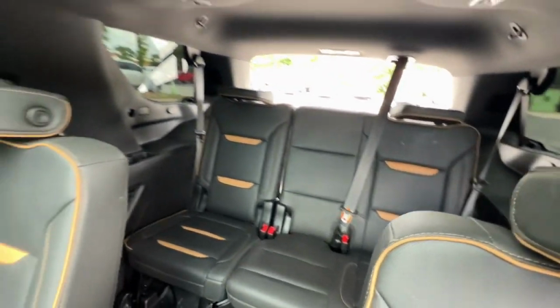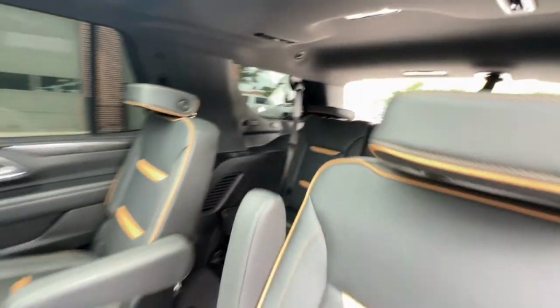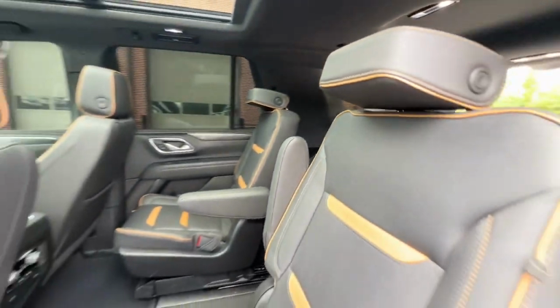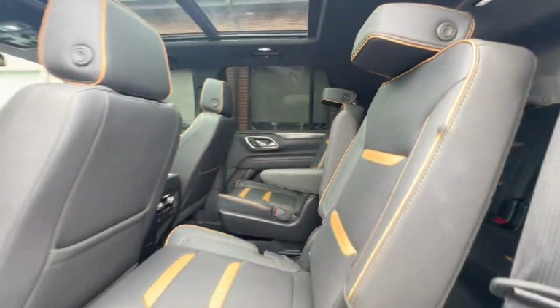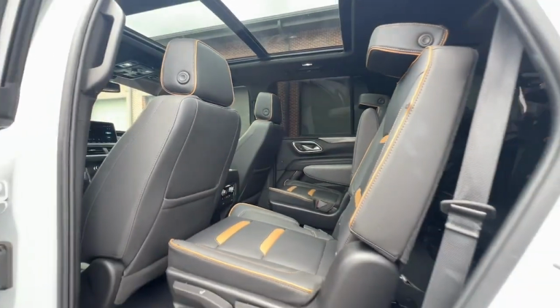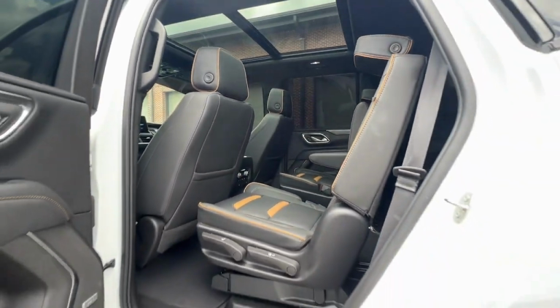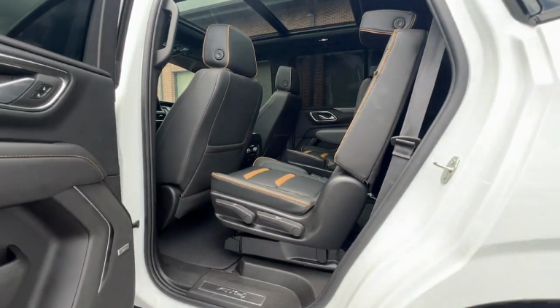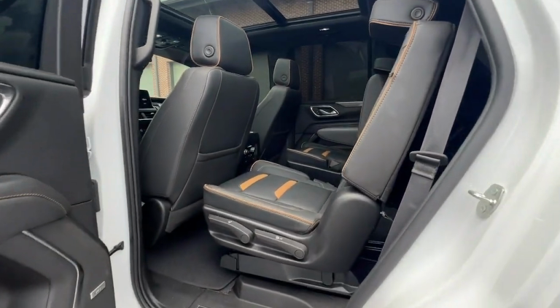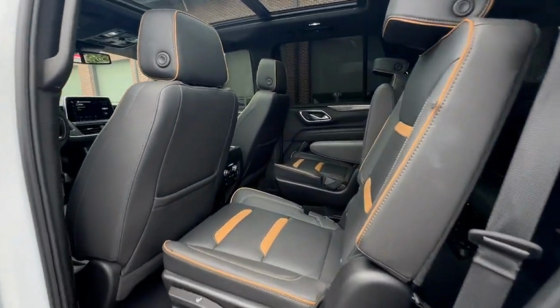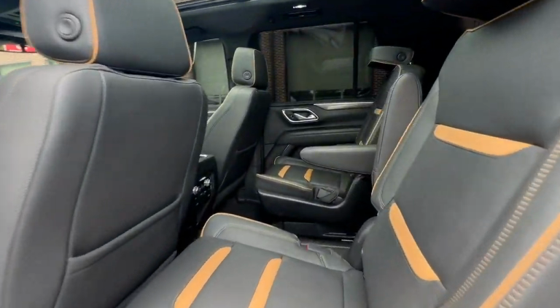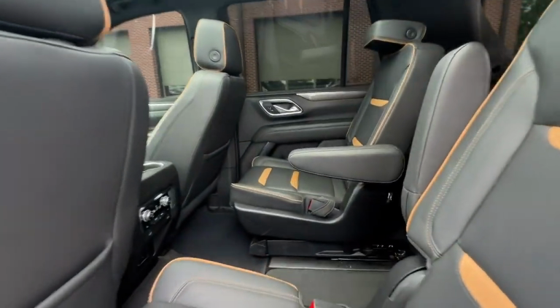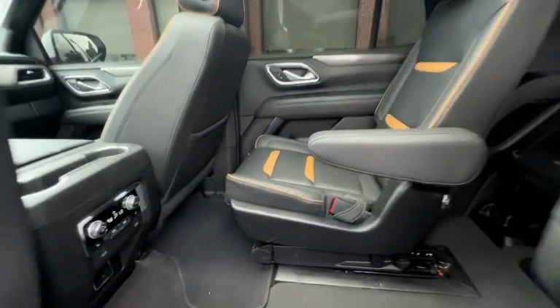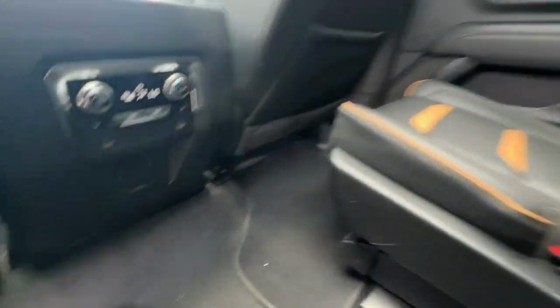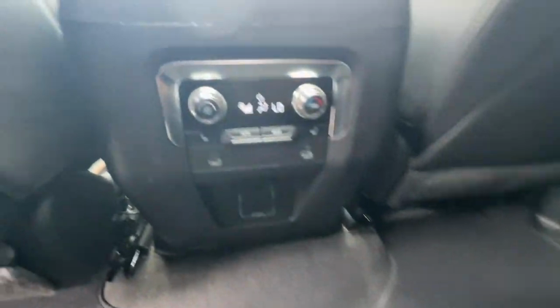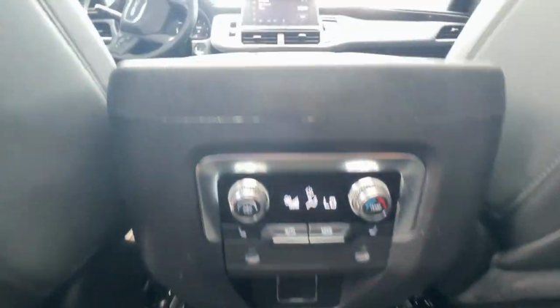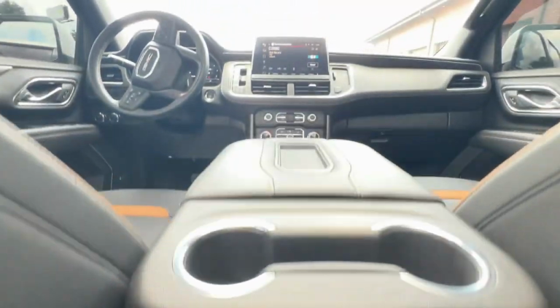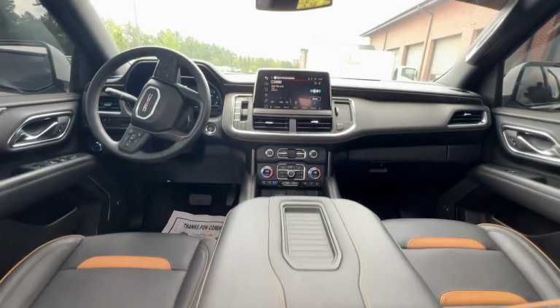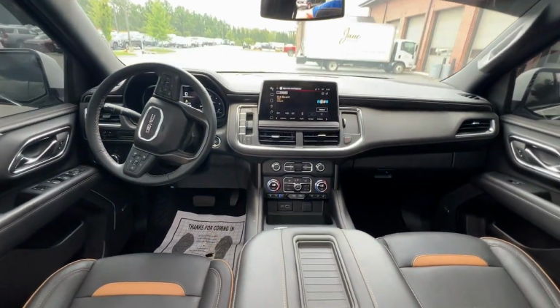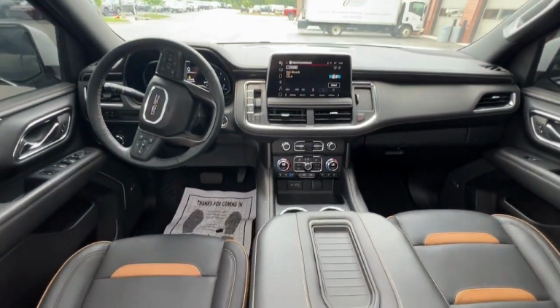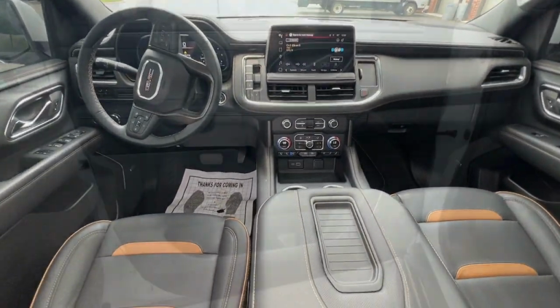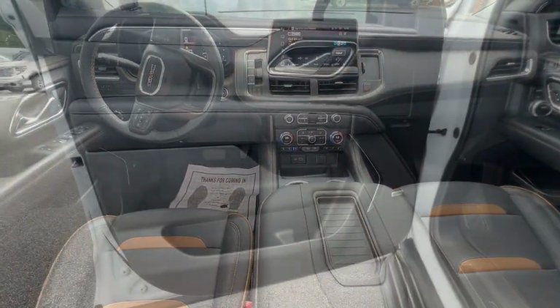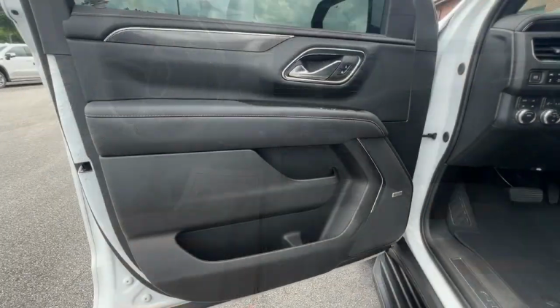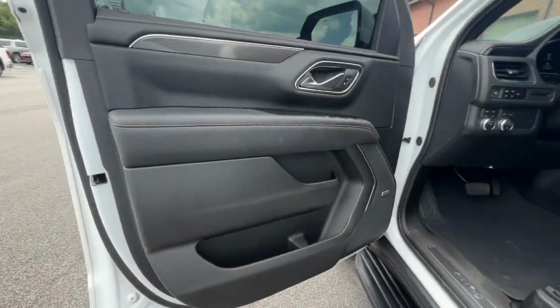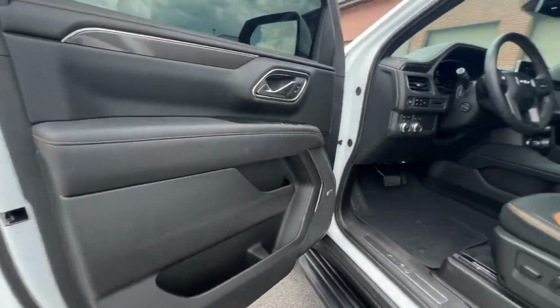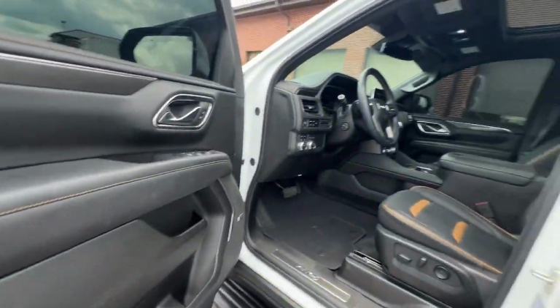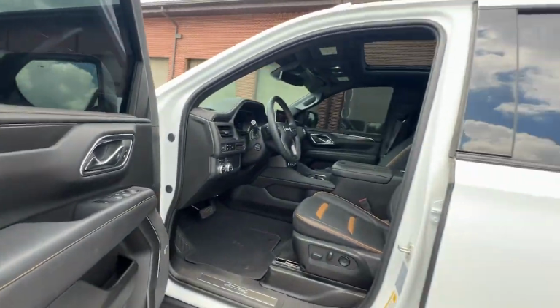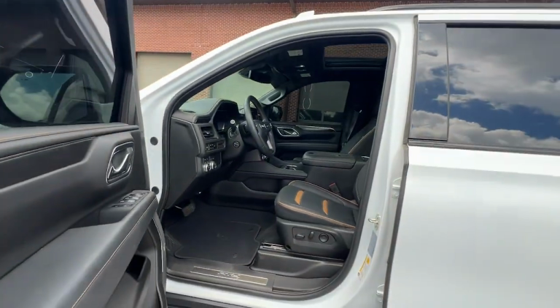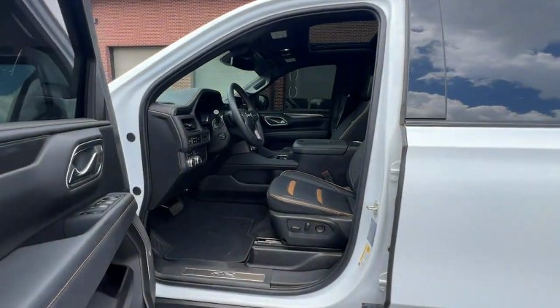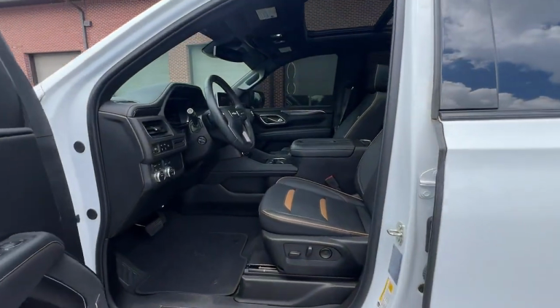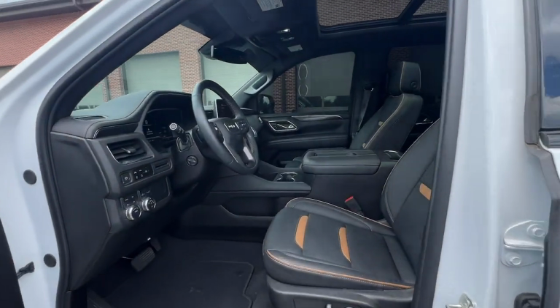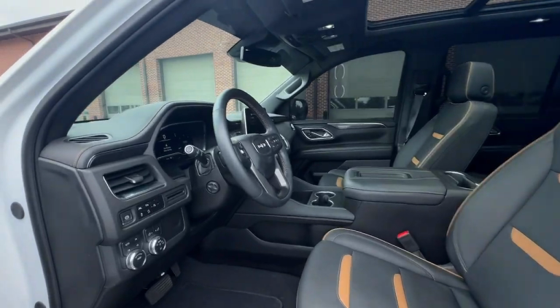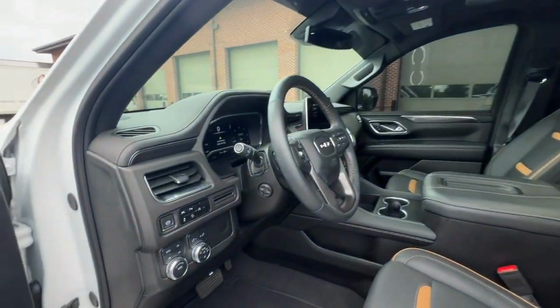Don't miss the chance to drive away in this striking Yukon. Our team will give you an outstanding road test experience. Stop in today. Good morning, Sir.